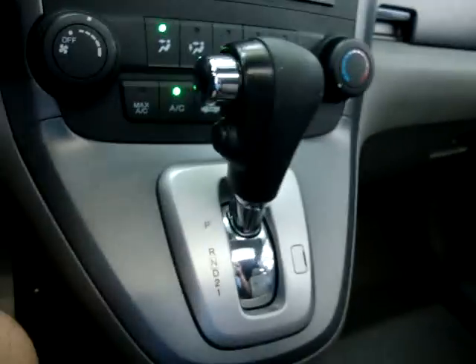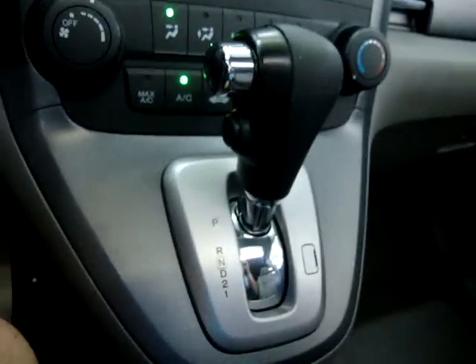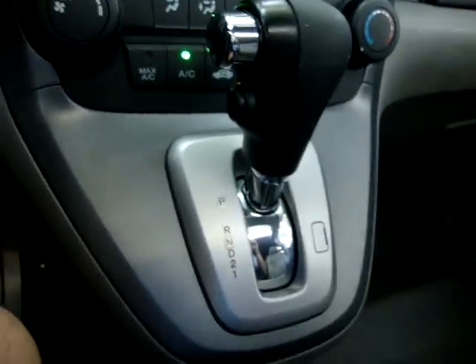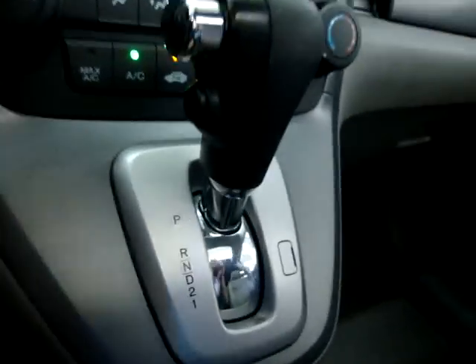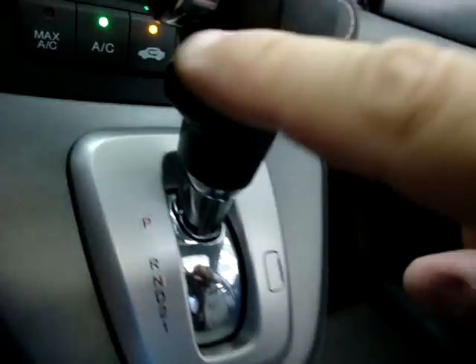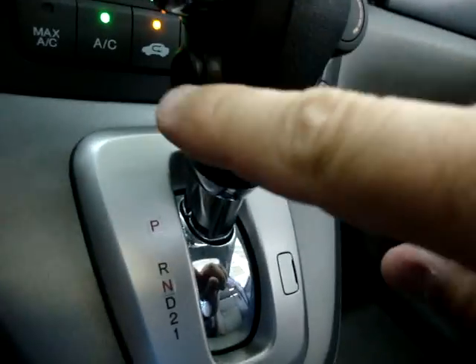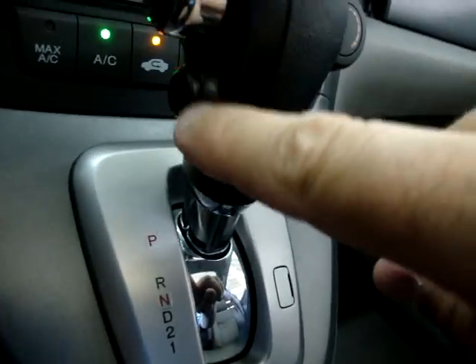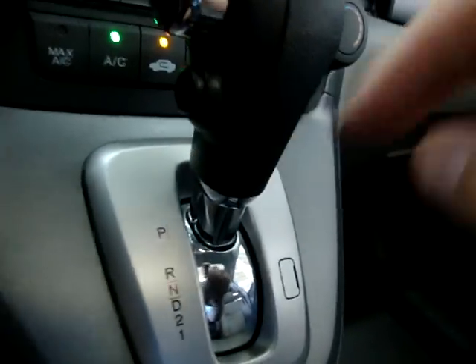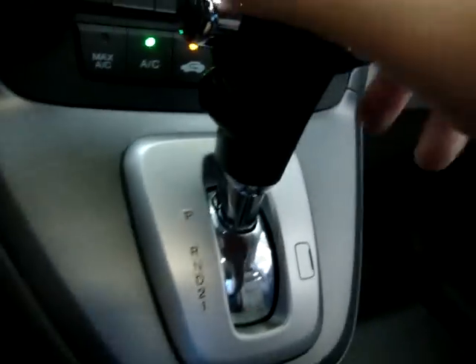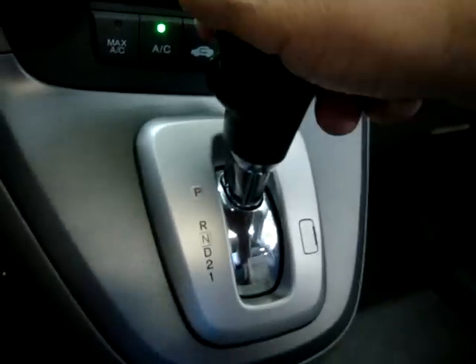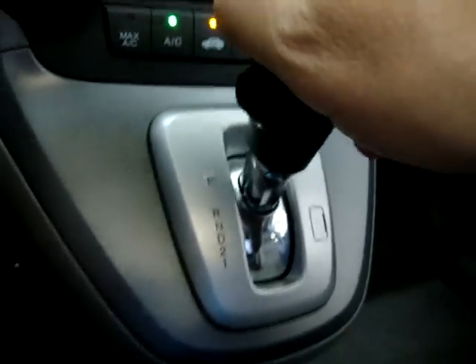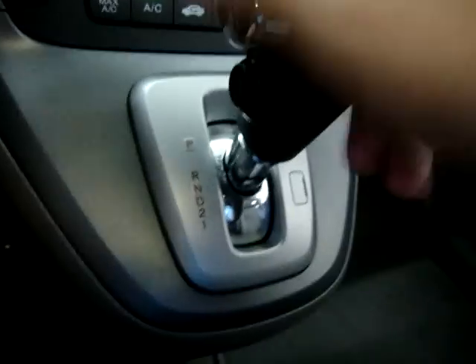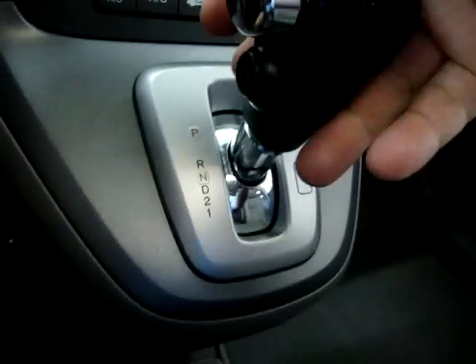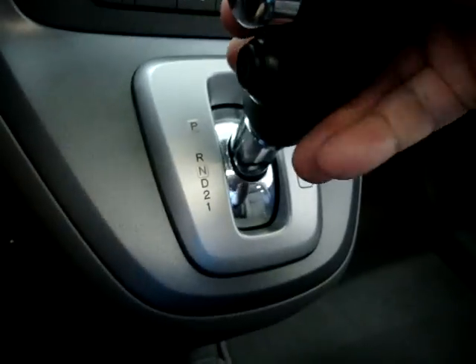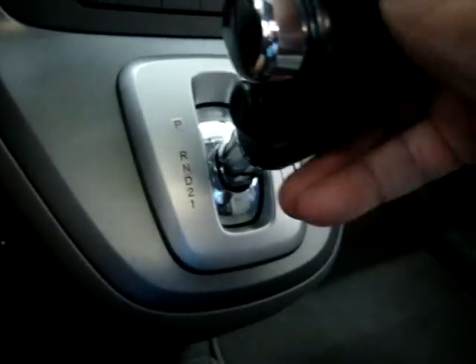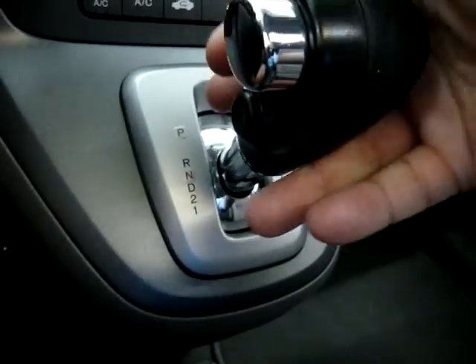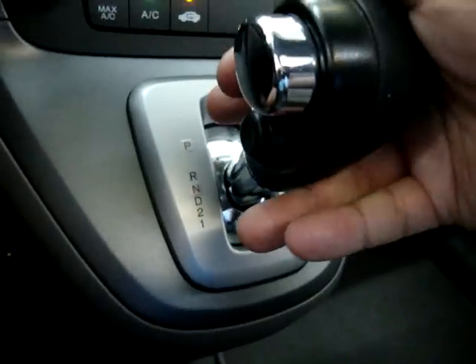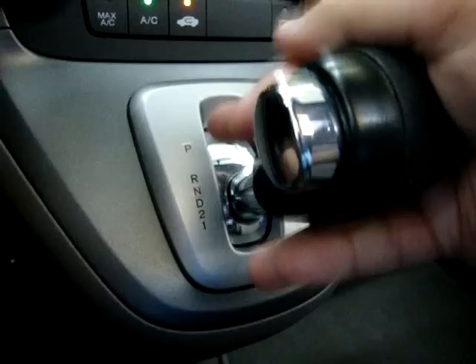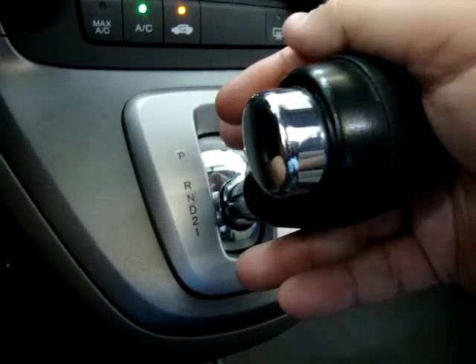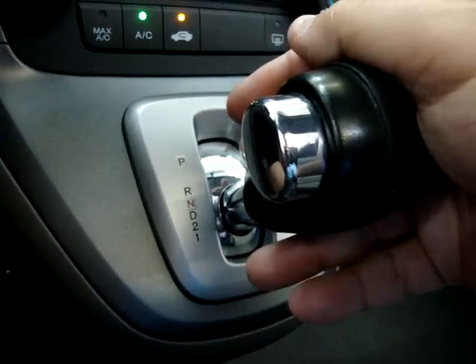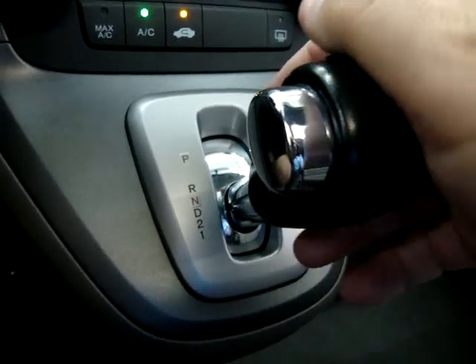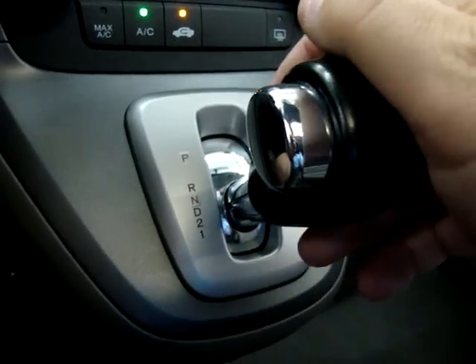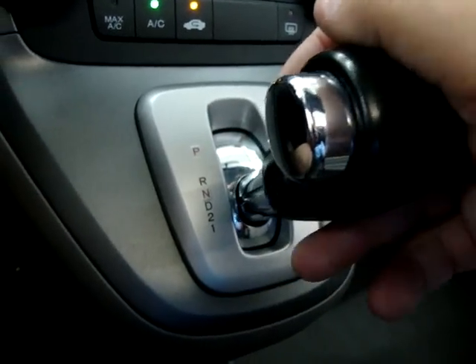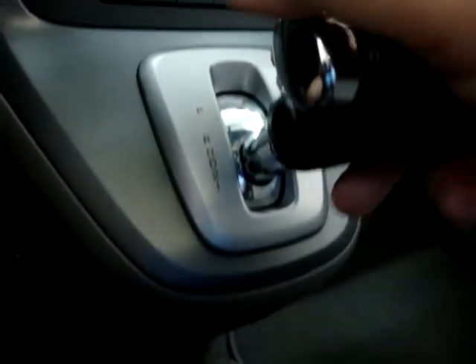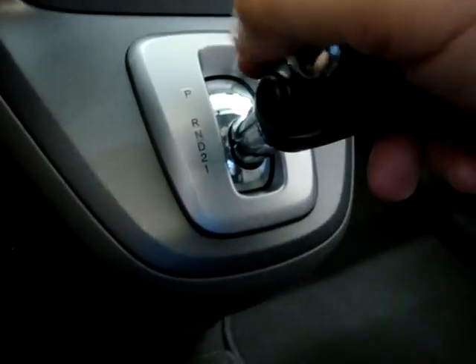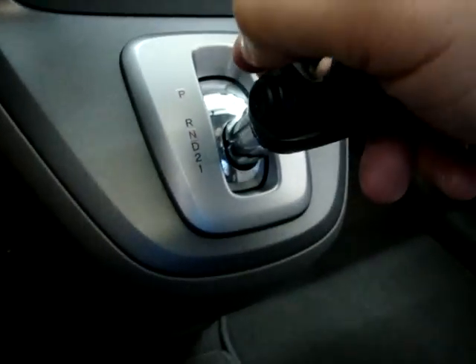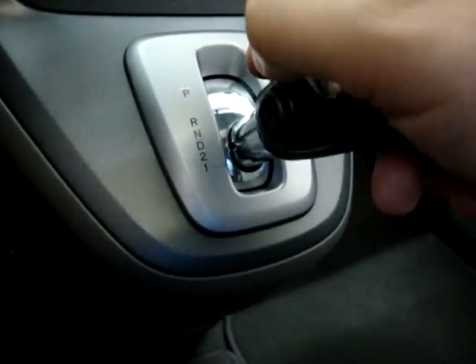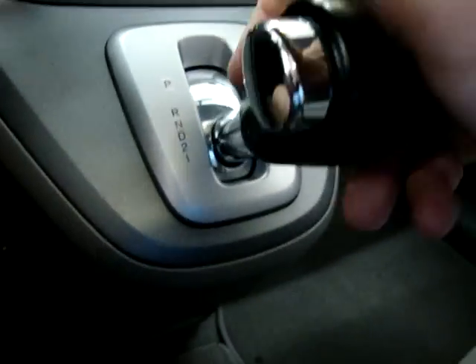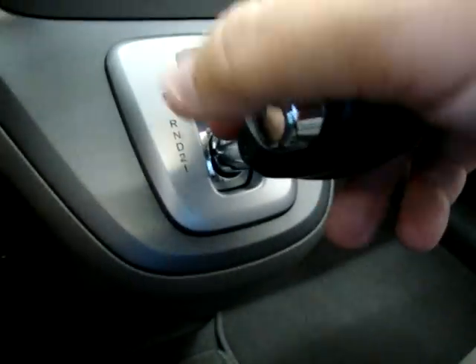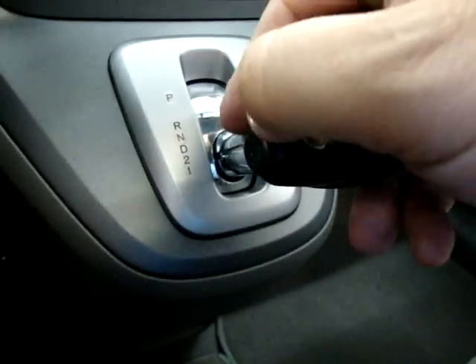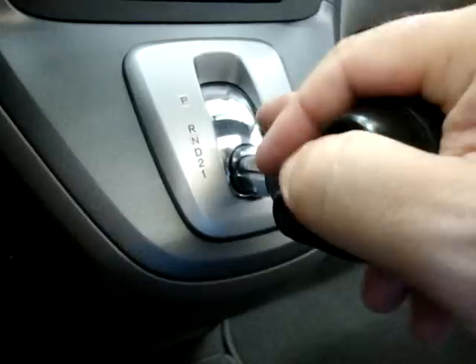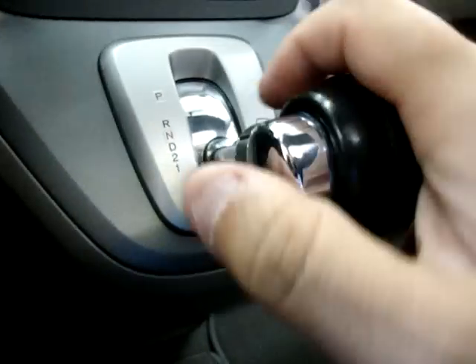Automatic transmission with overdrive — your overdrive switch is in here. Reverse, neutral, and drive. And this is to downshift to second gear and first gear.